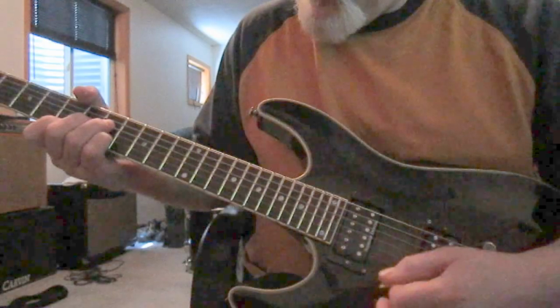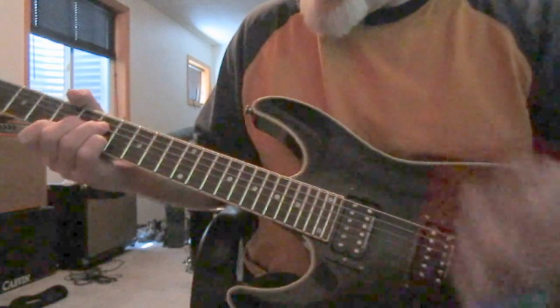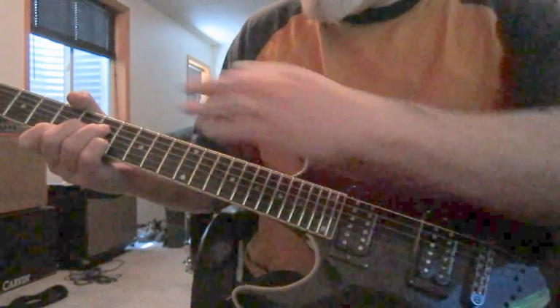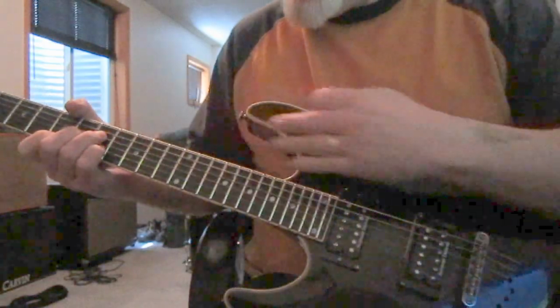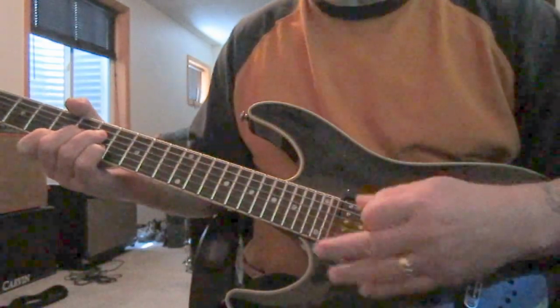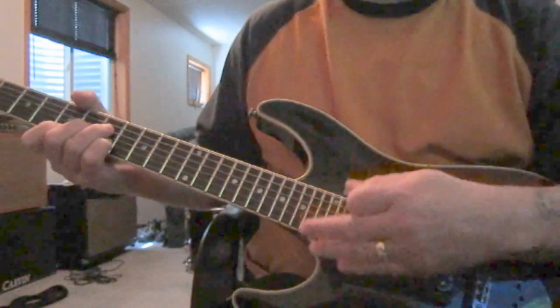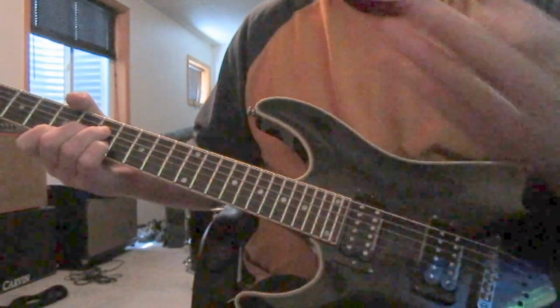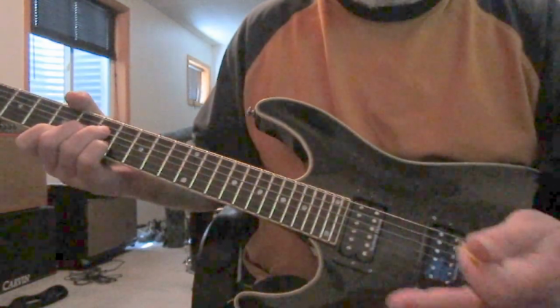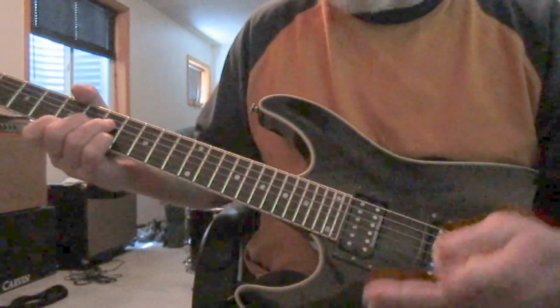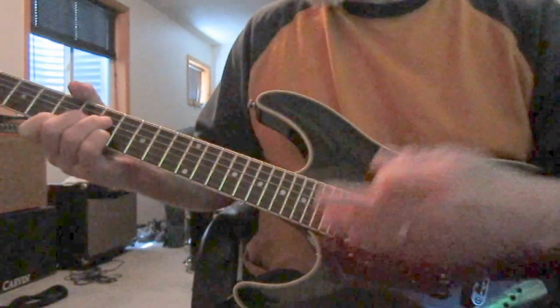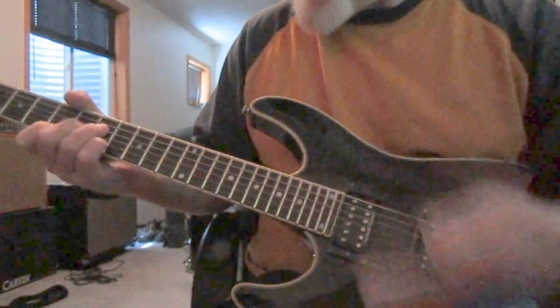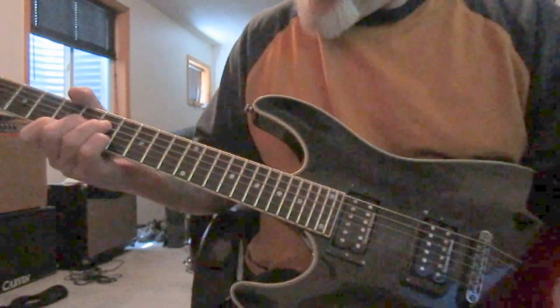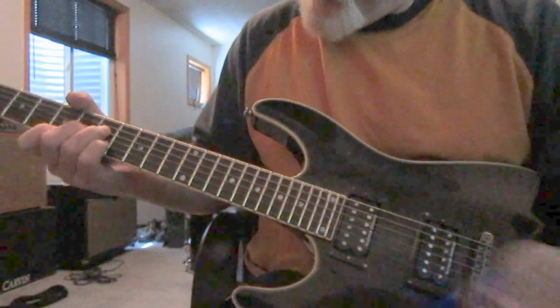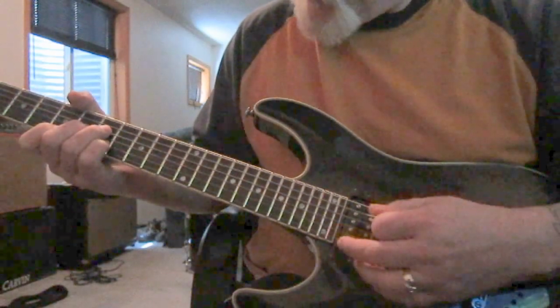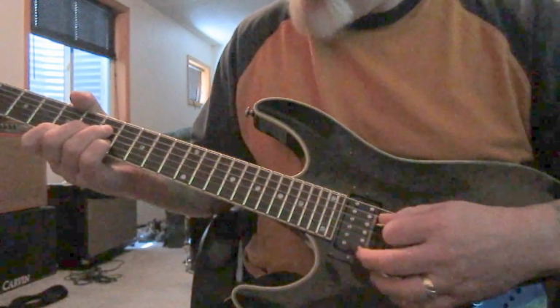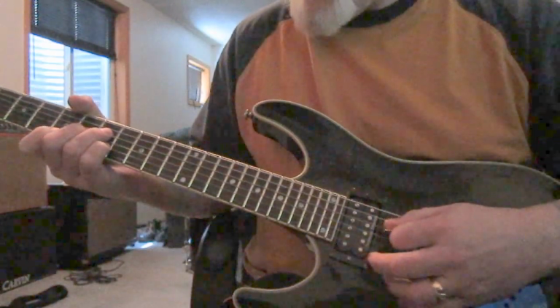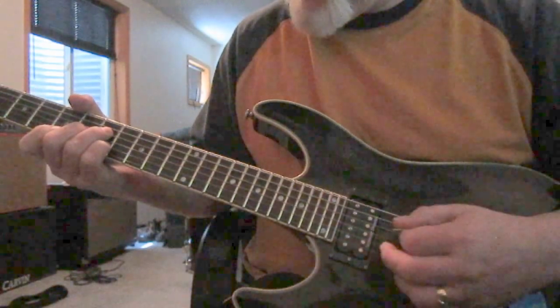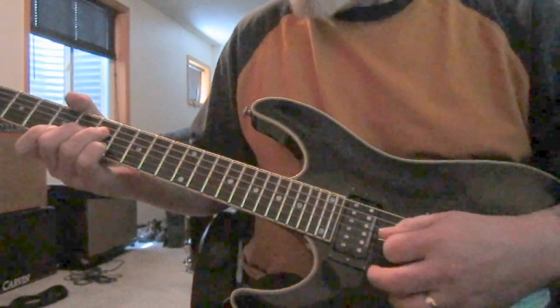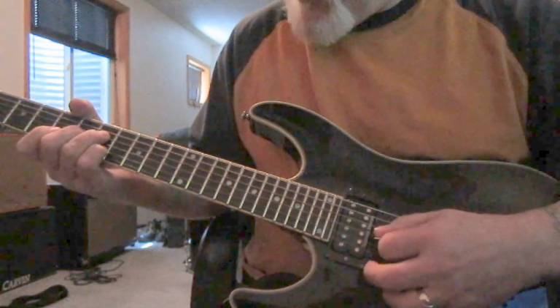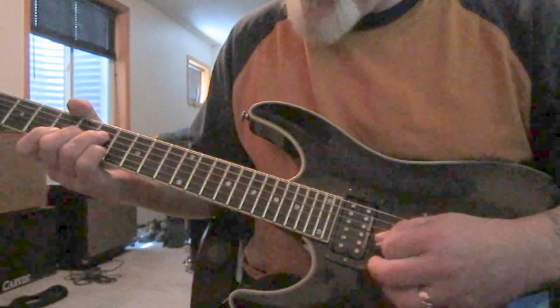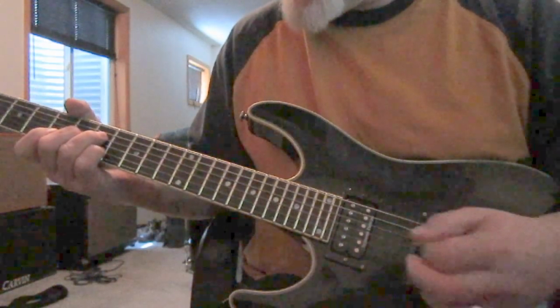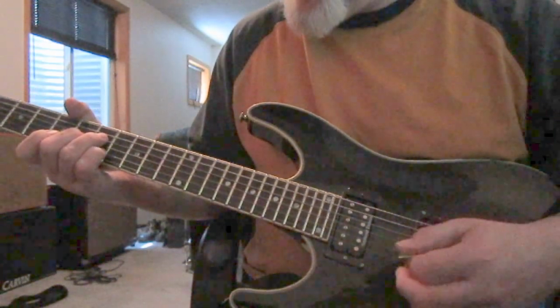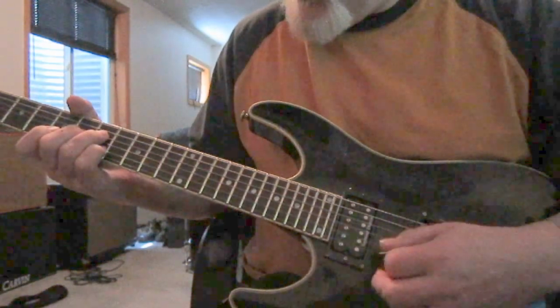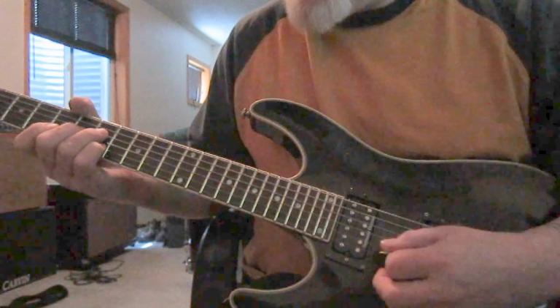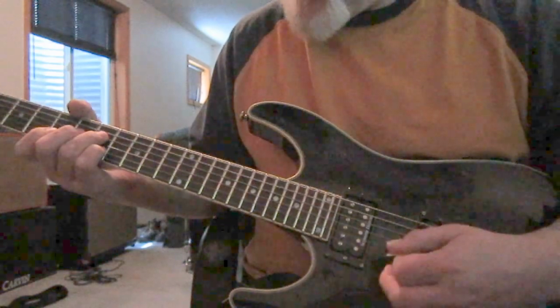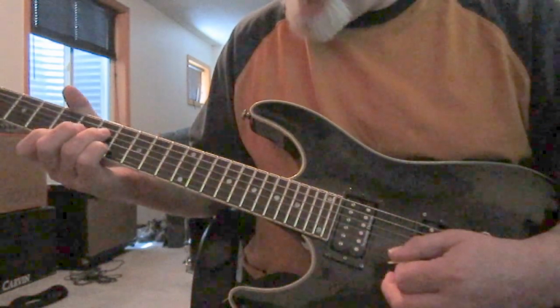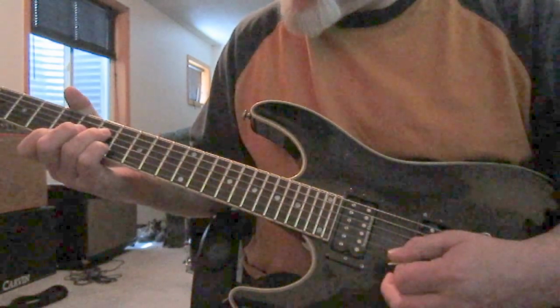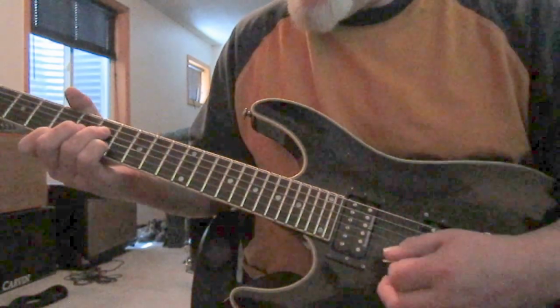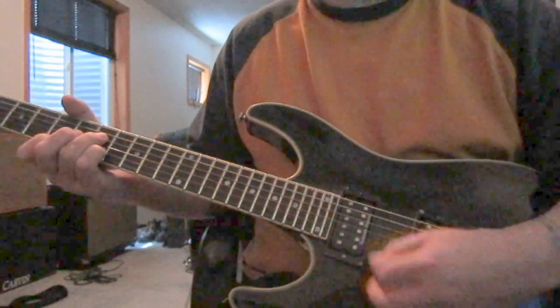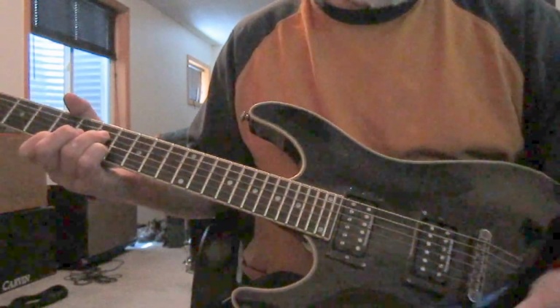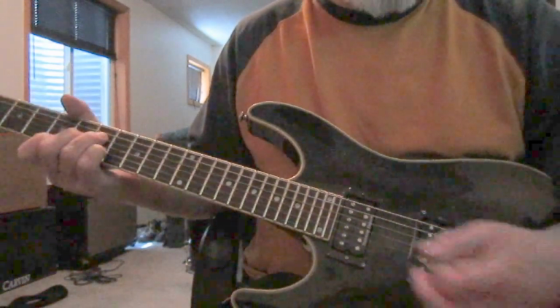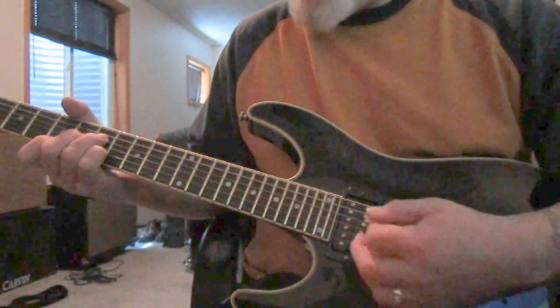Now we're looking at an A sixth — you know, with the A, the major third, the sixth note, and the A again.